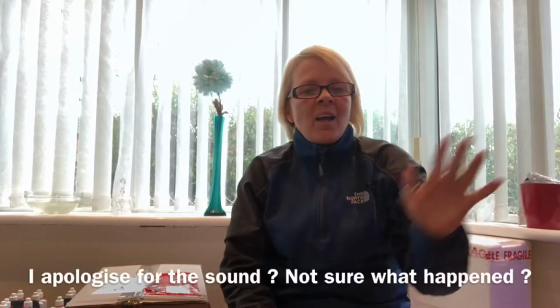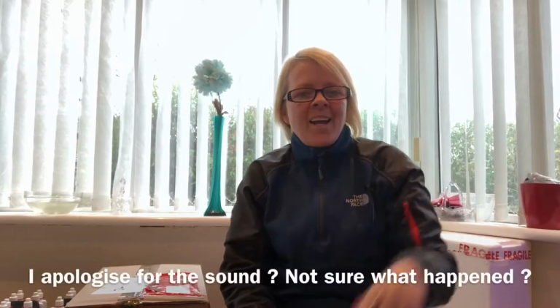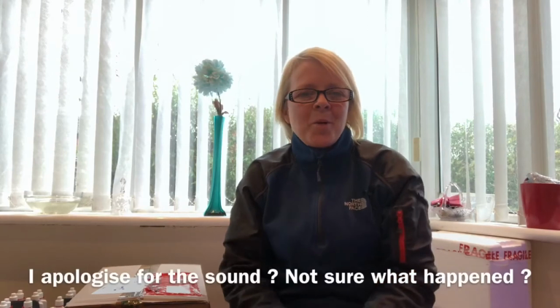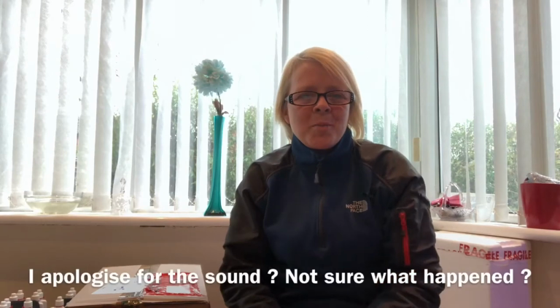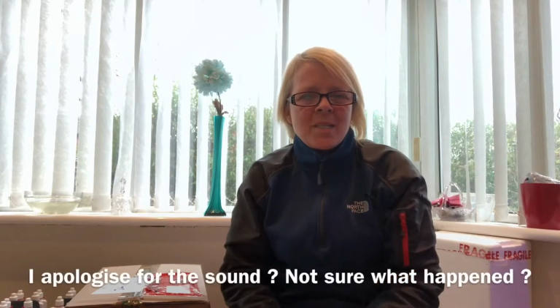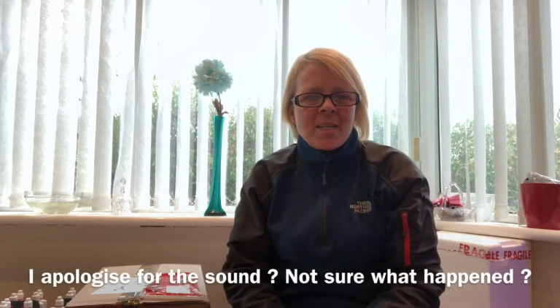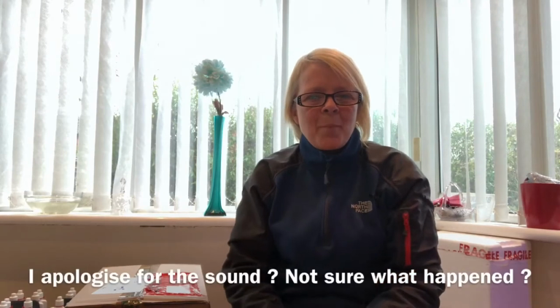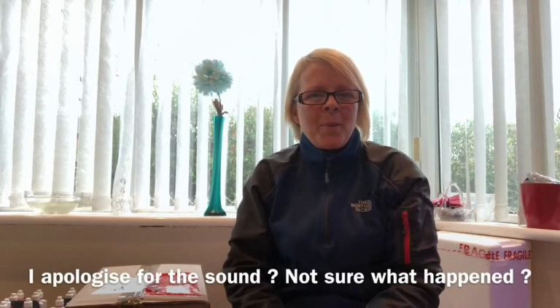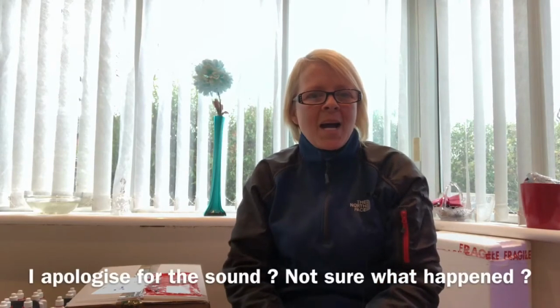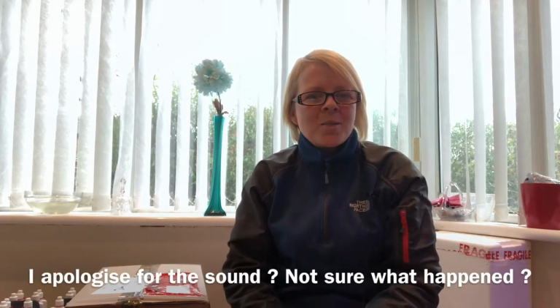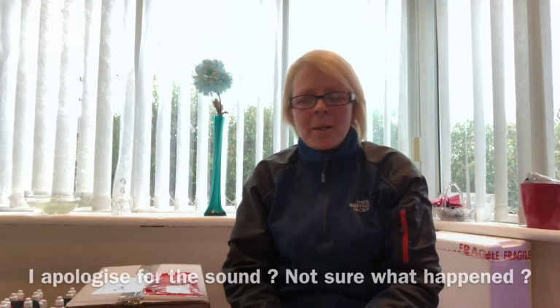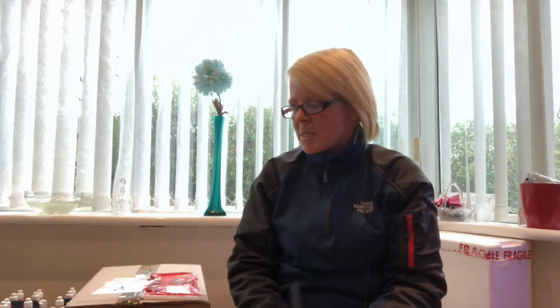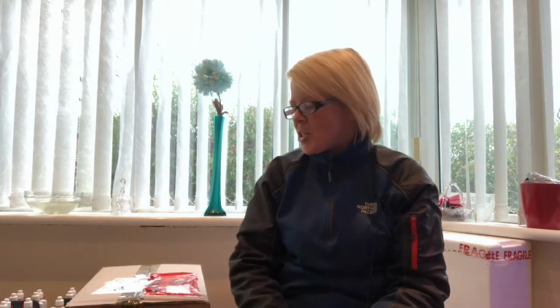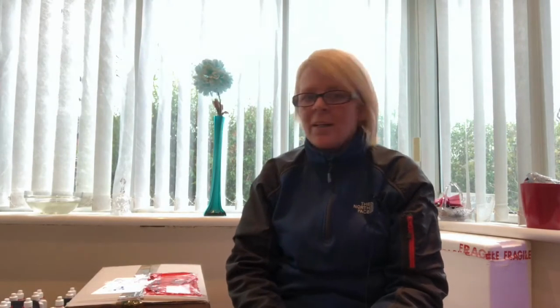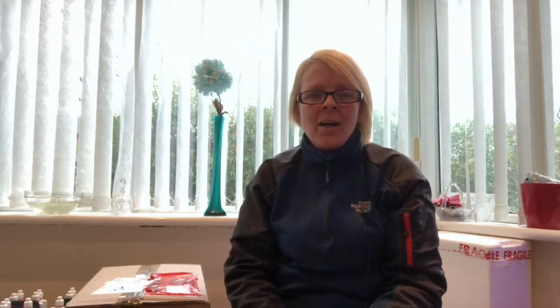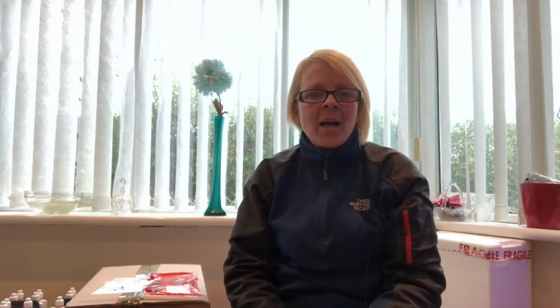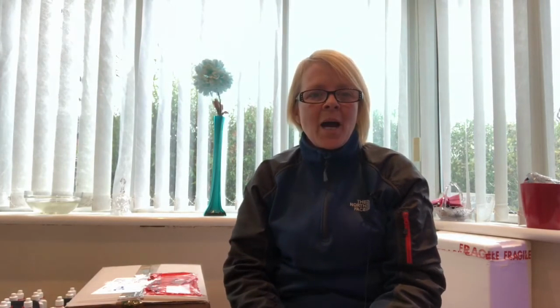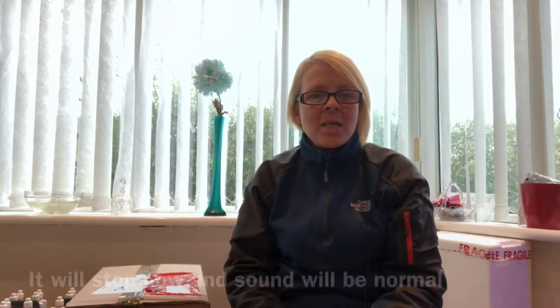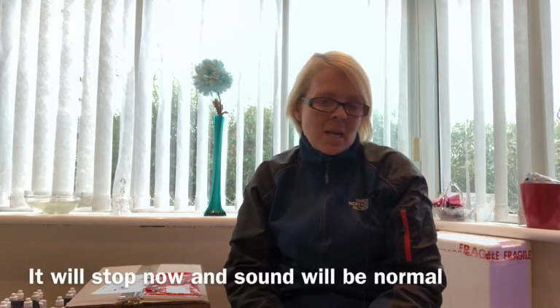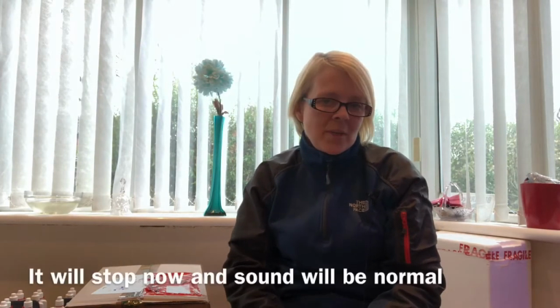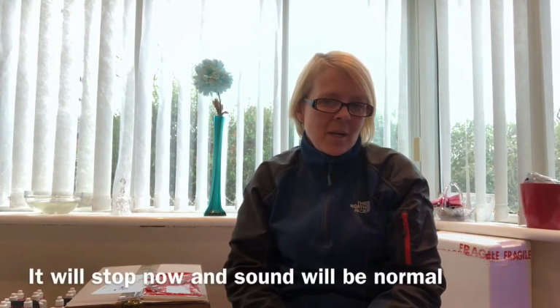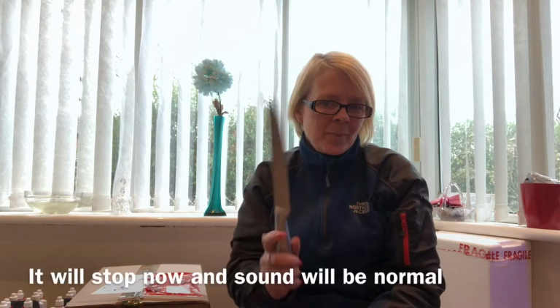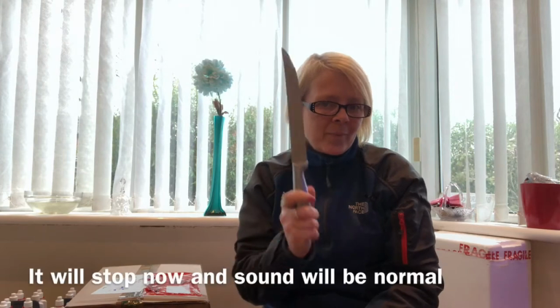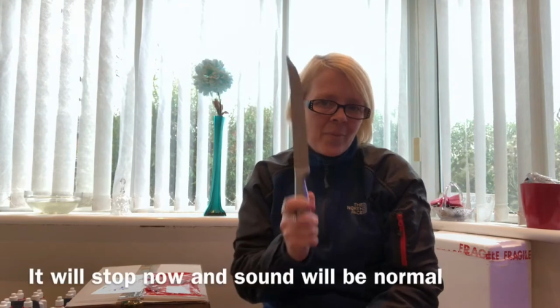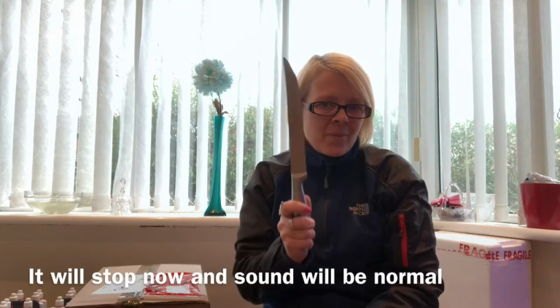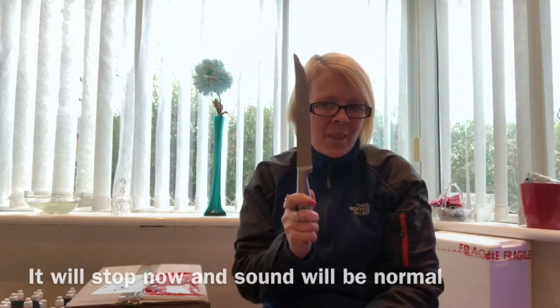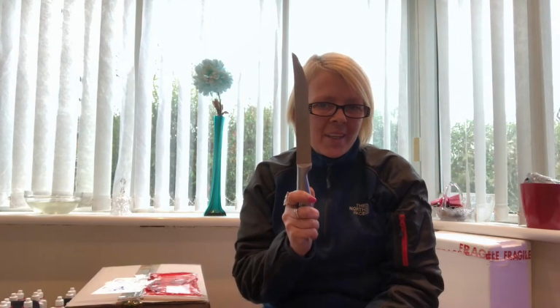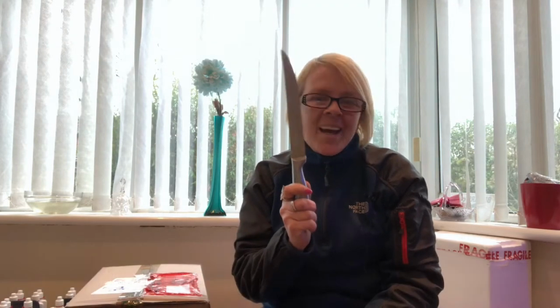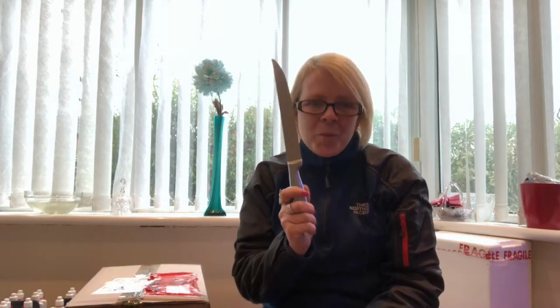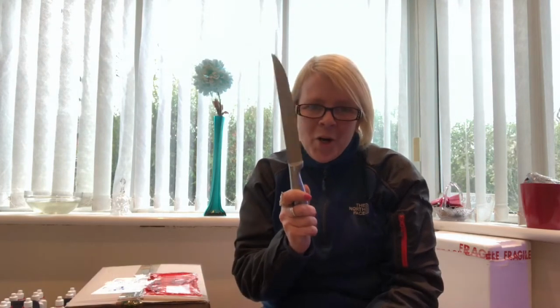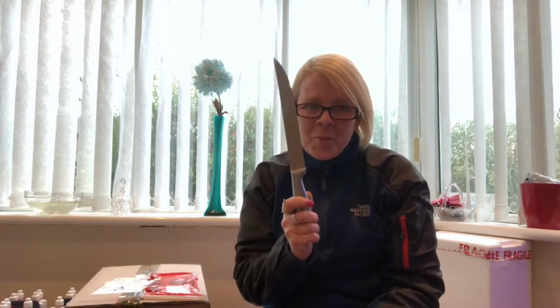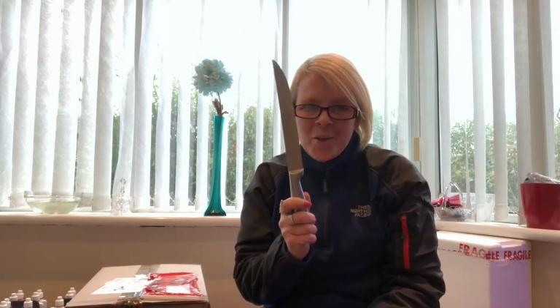Hey everyone, it's me, Psychedelic Babe, and welcome back to my podcast. In this video, I've got an unboxing.